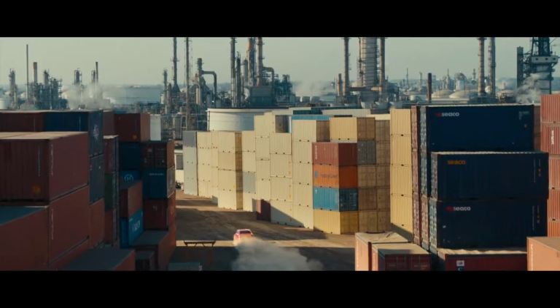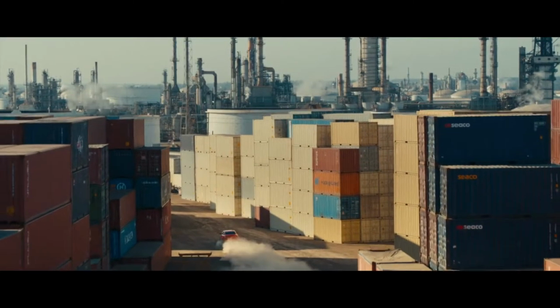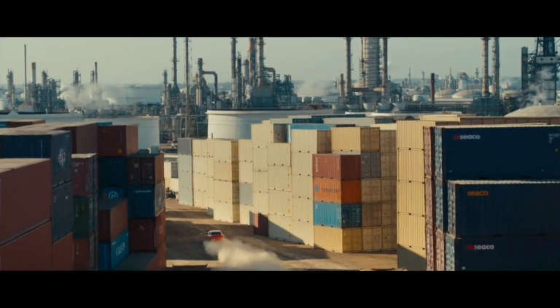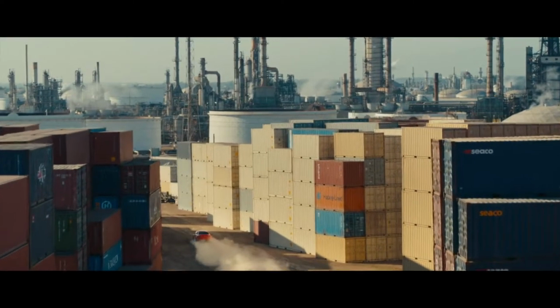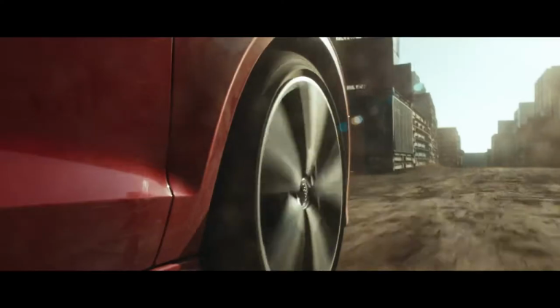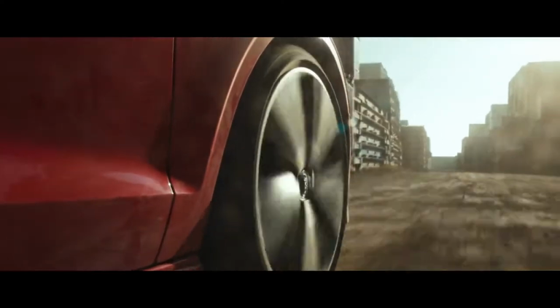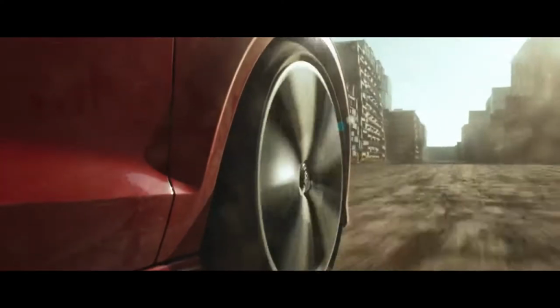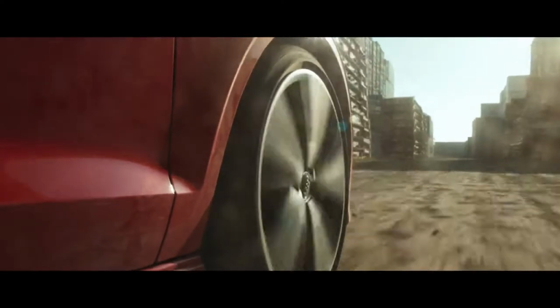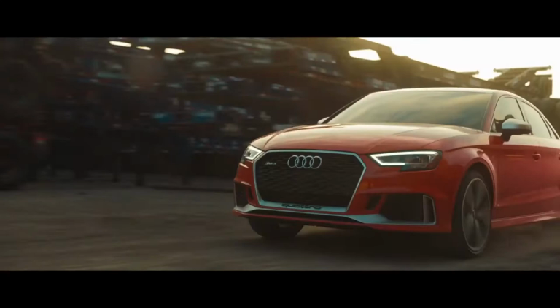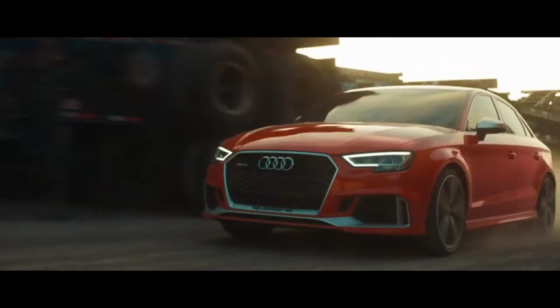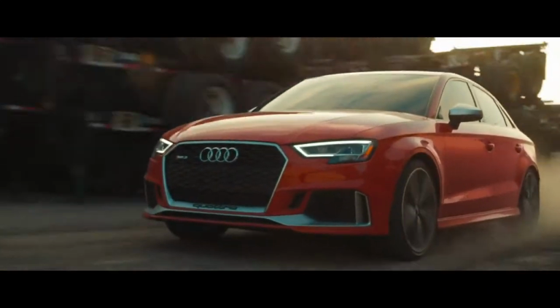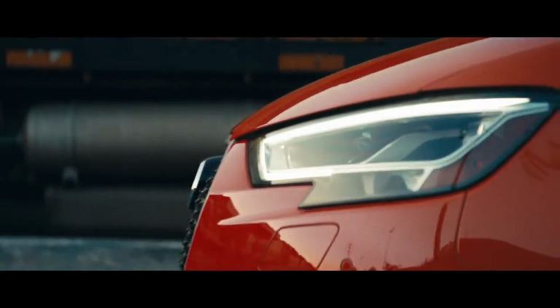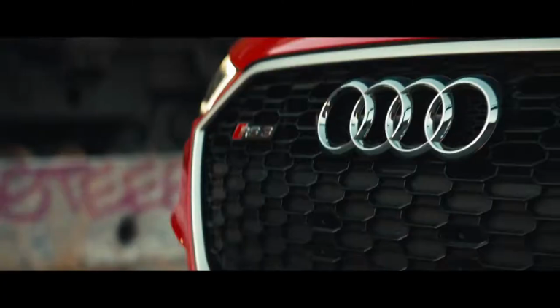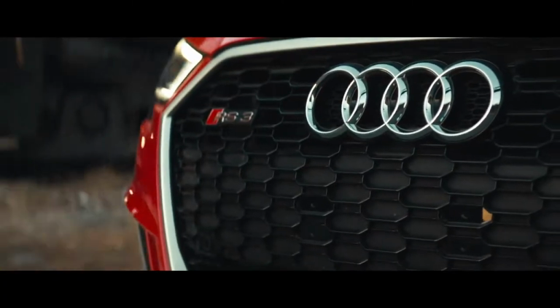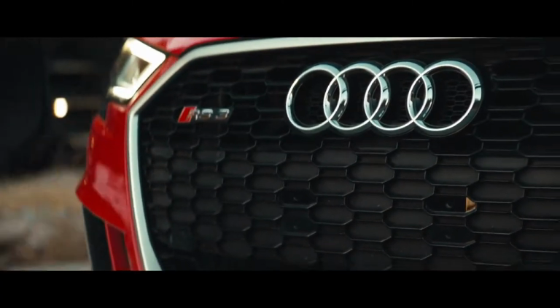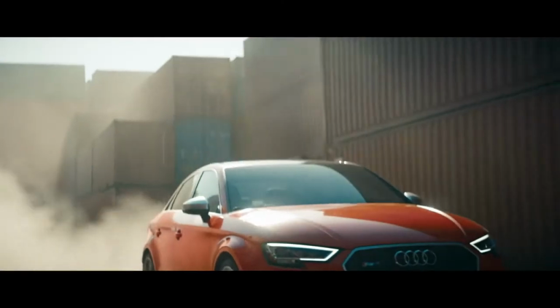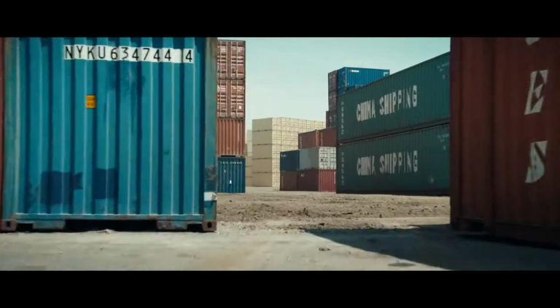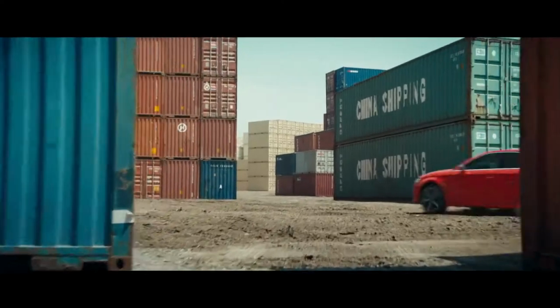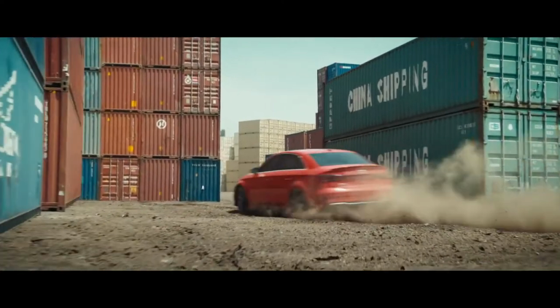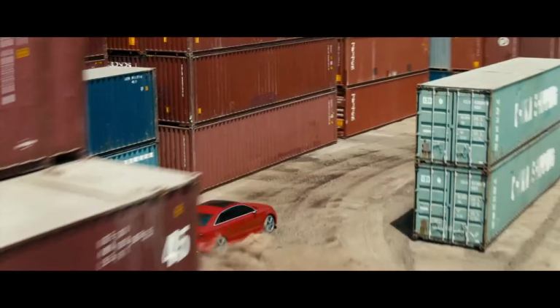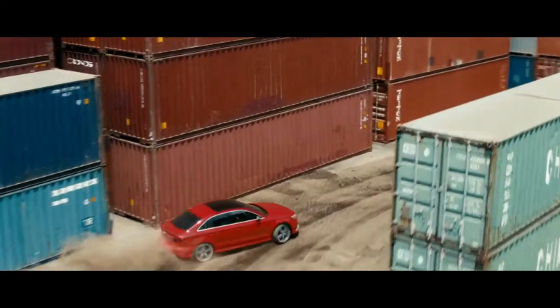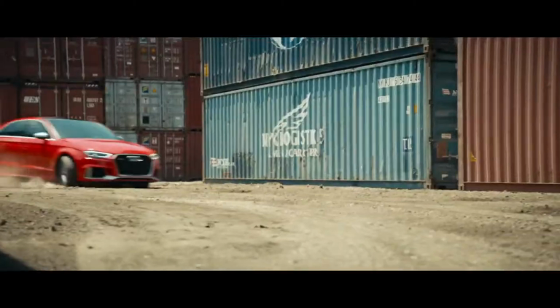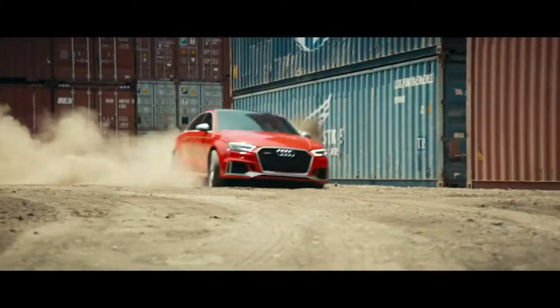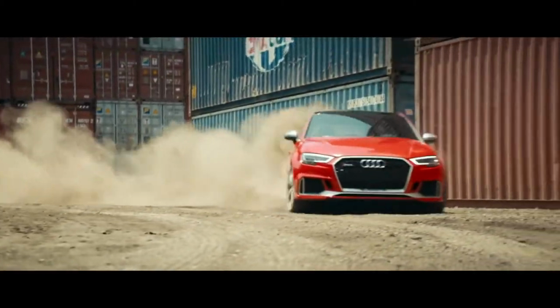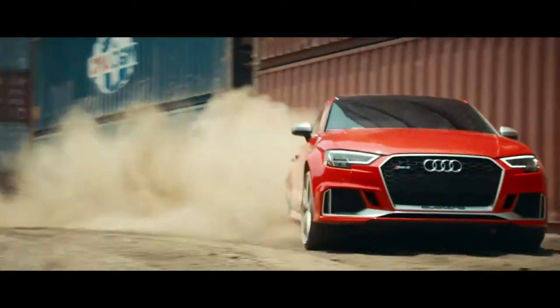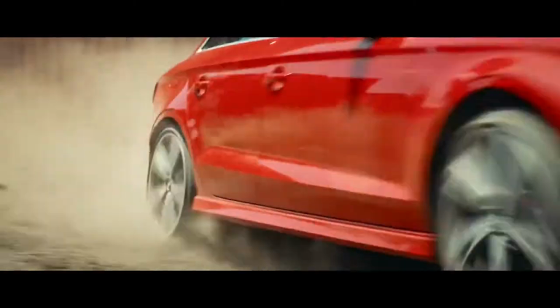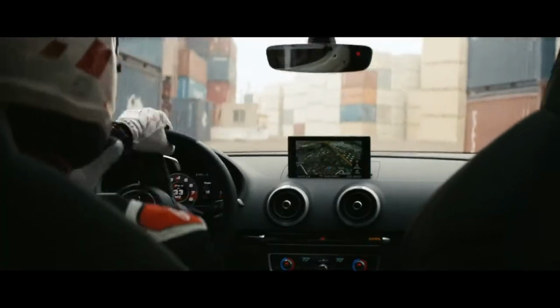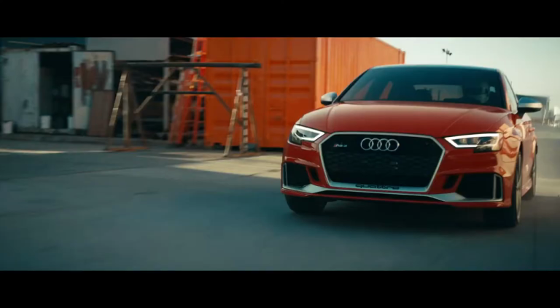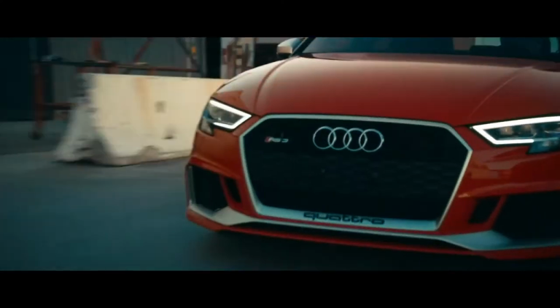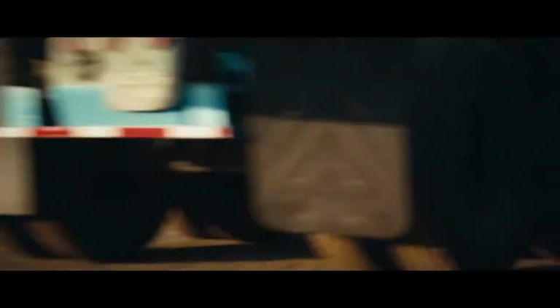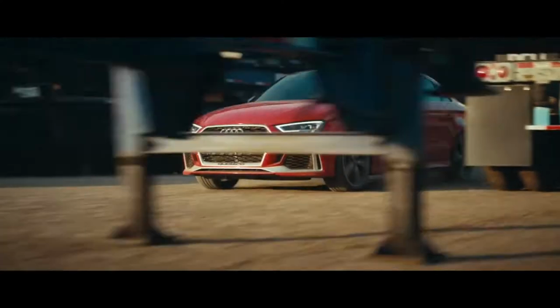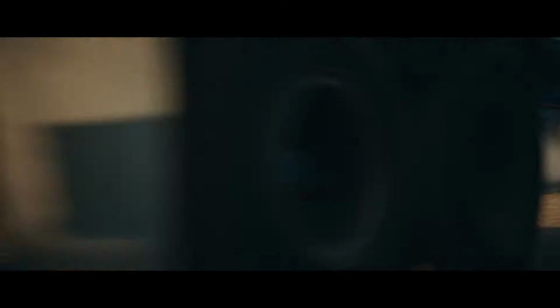Since the rally race days and on, competing against six and even eight cylinders, Audi dominated the track with just five. The all-new RS3 carries on that 40-year legacy with our most powerful version yet.